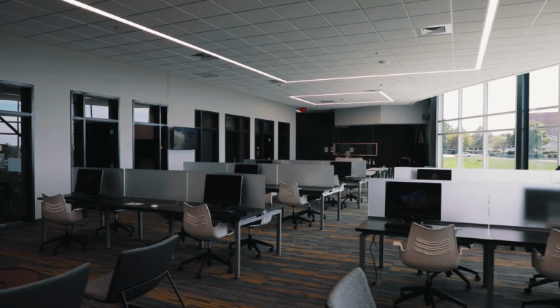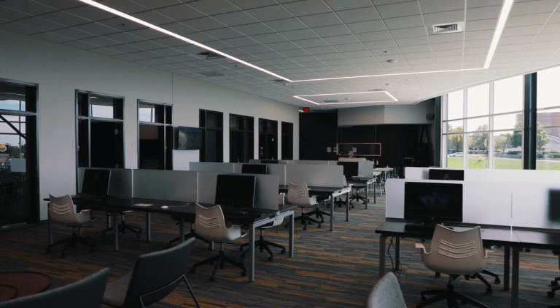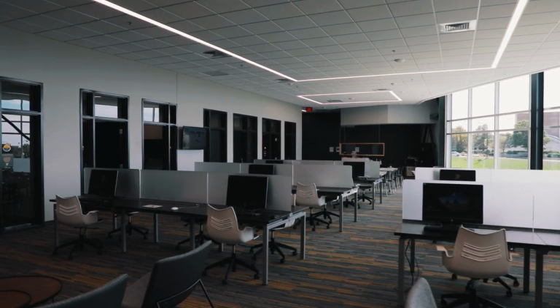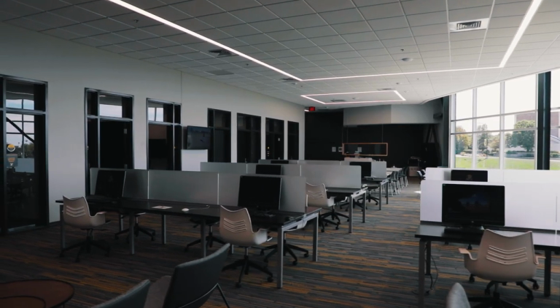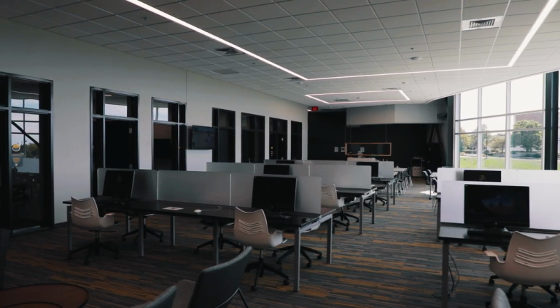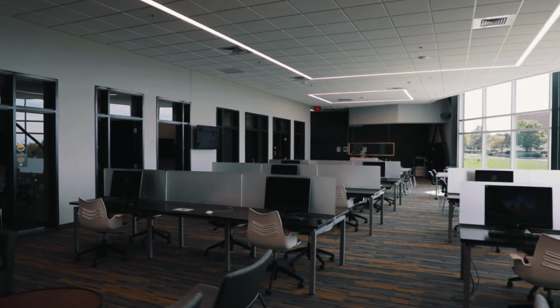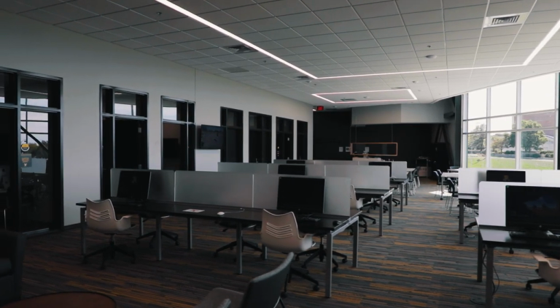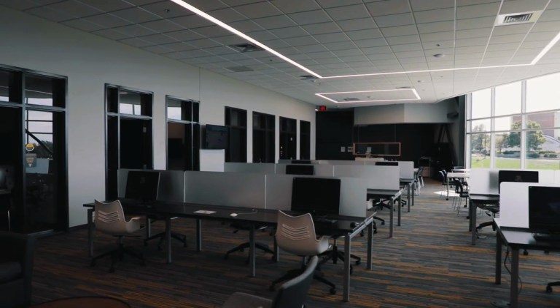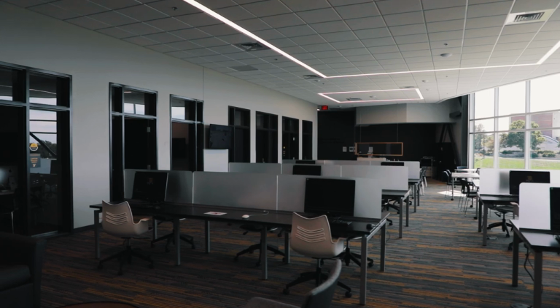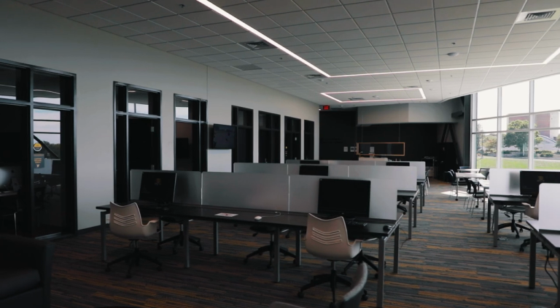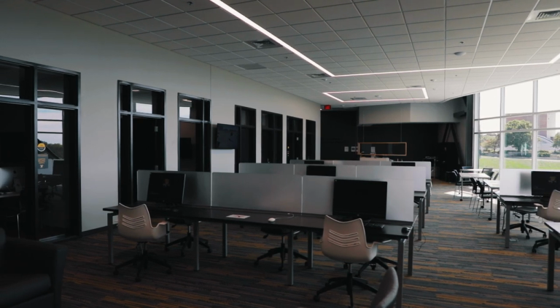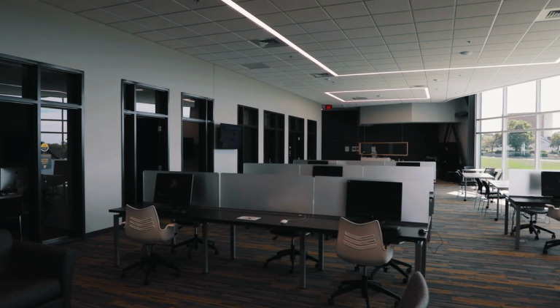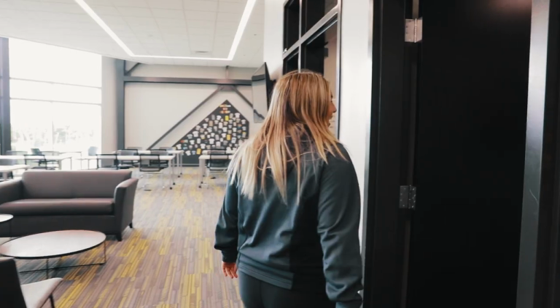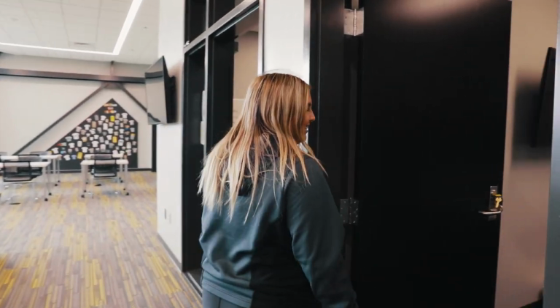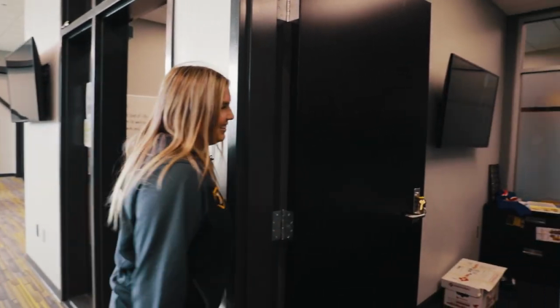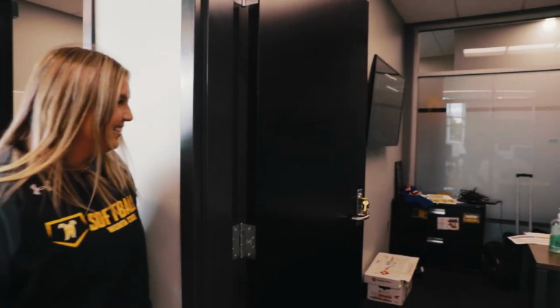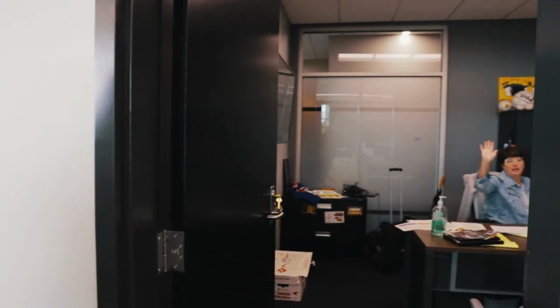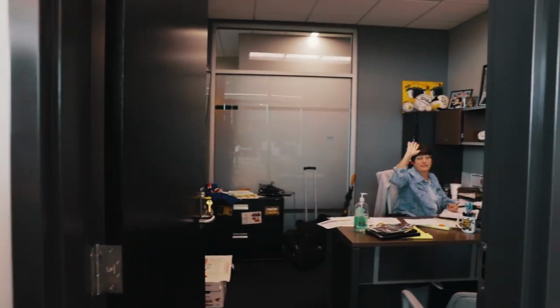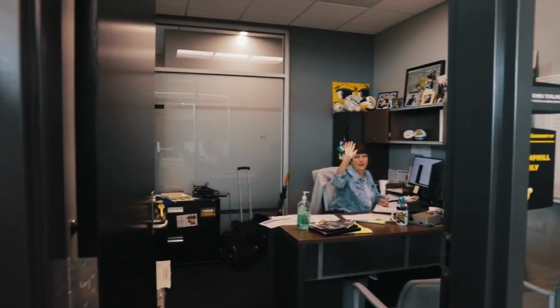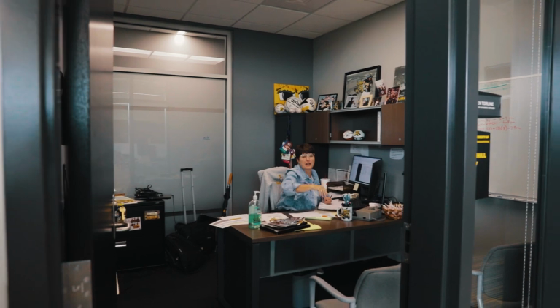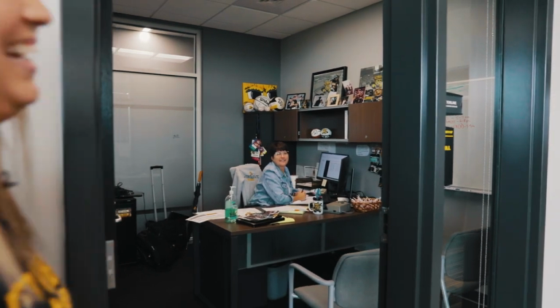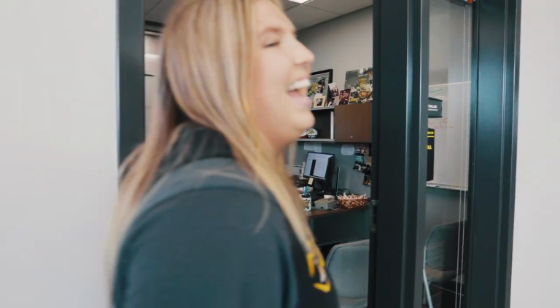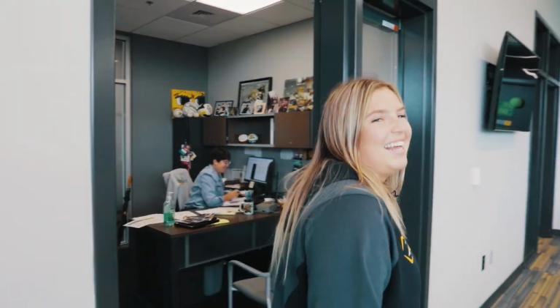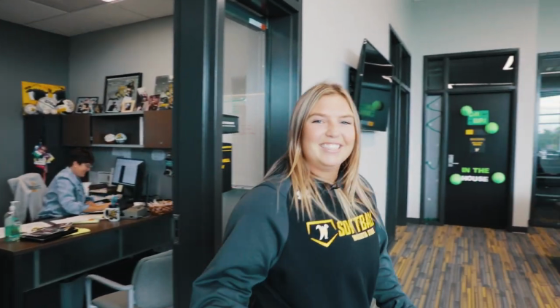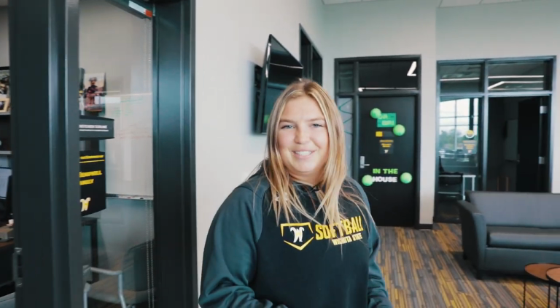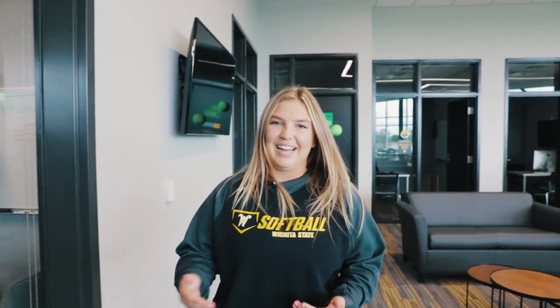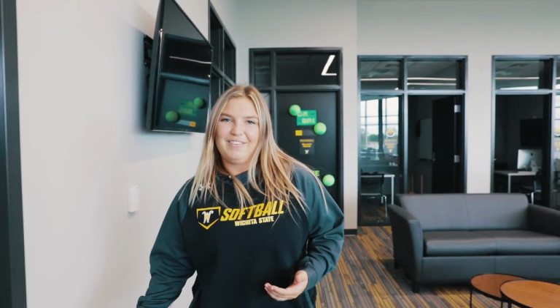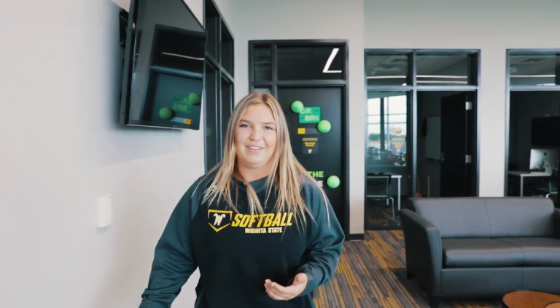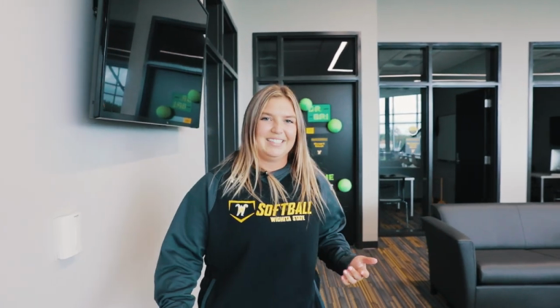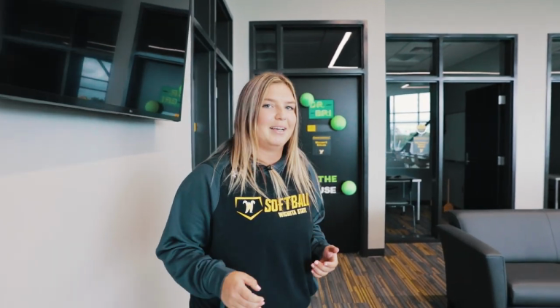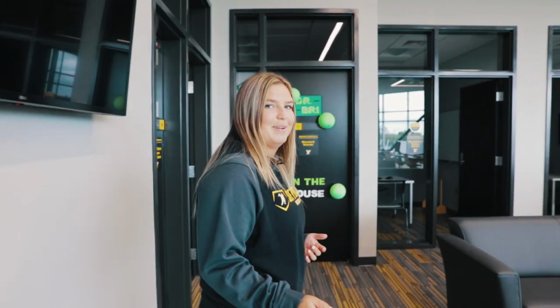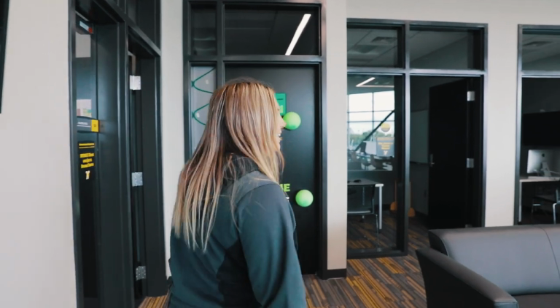I'm going to show you our new academic advisor. Her name is Gretchen Torreline. She helps us on and off the field with our academics to make sure we're being successful.